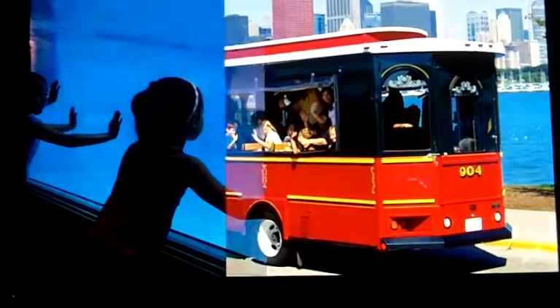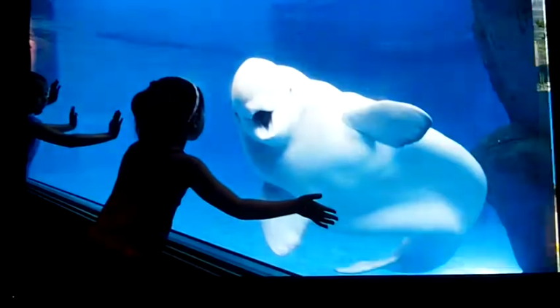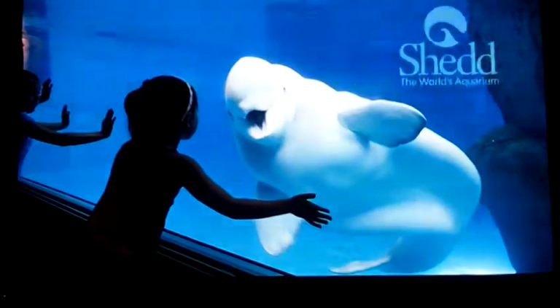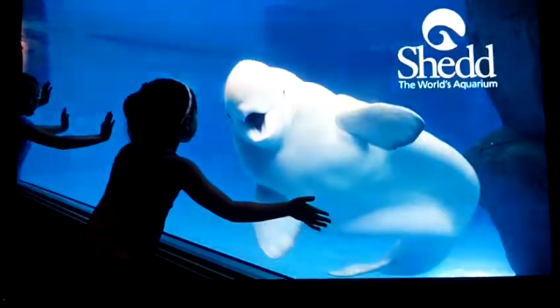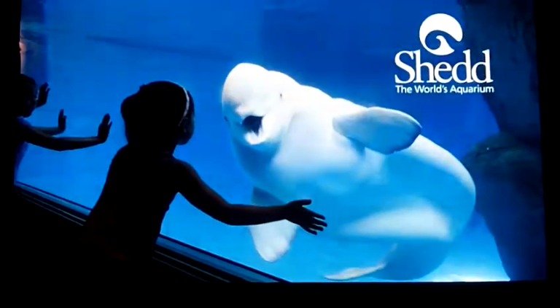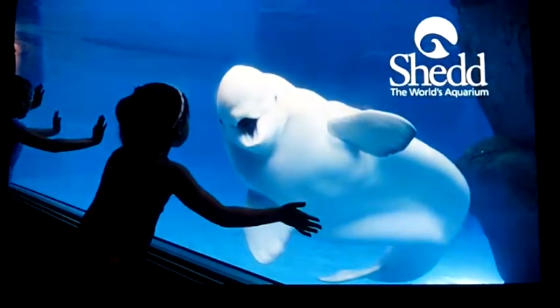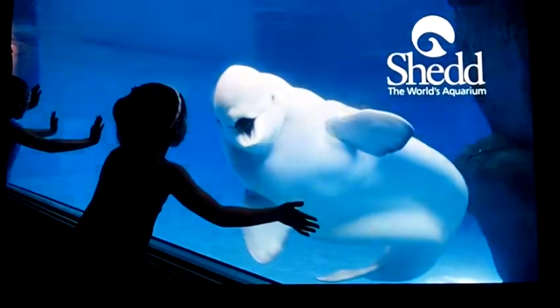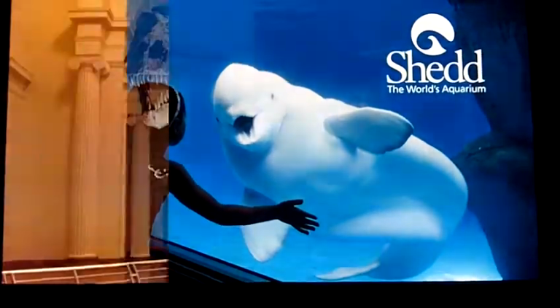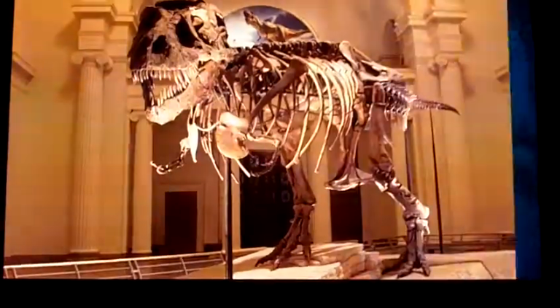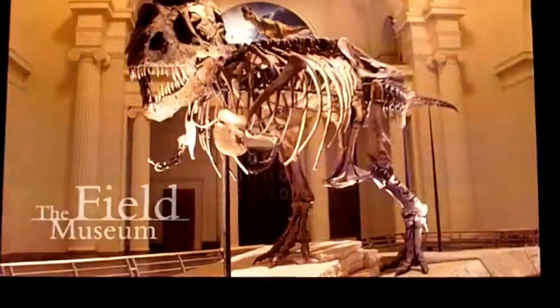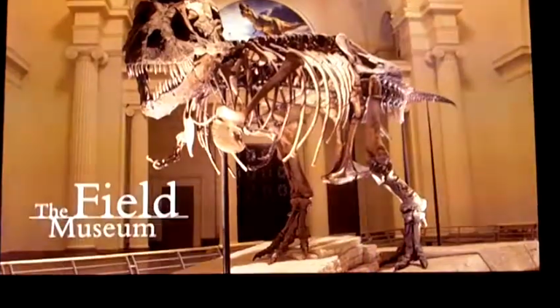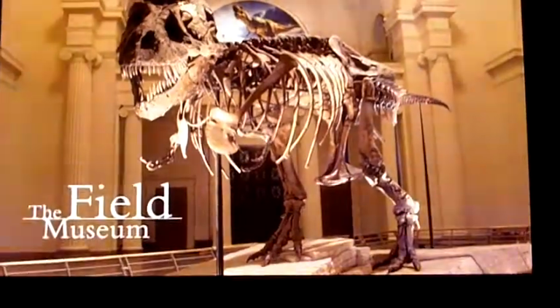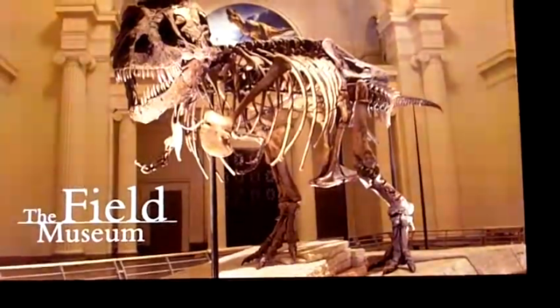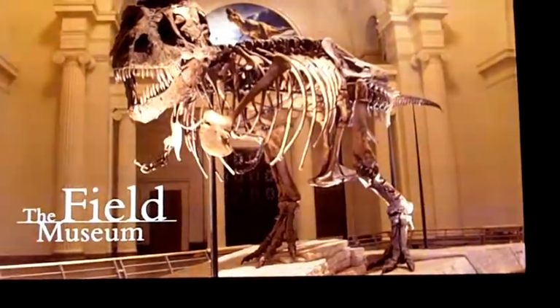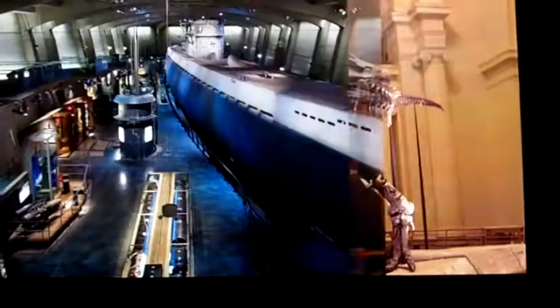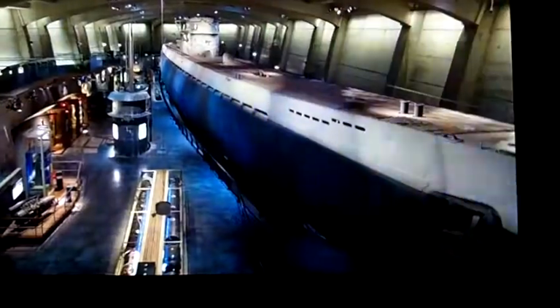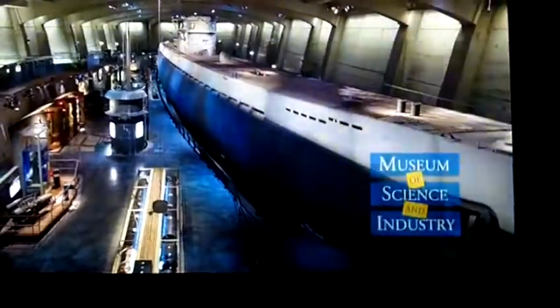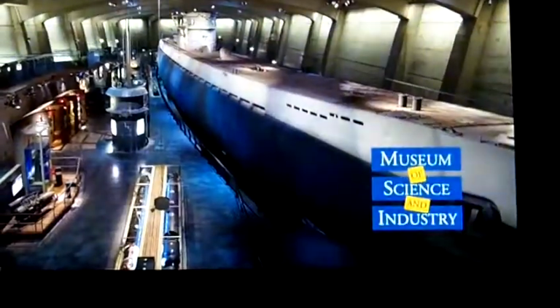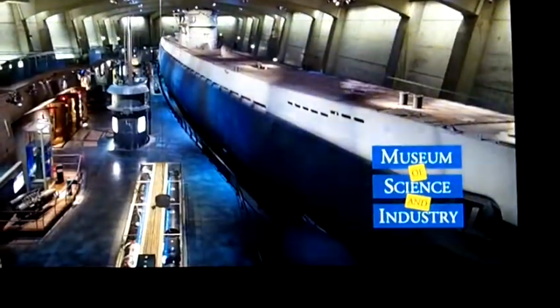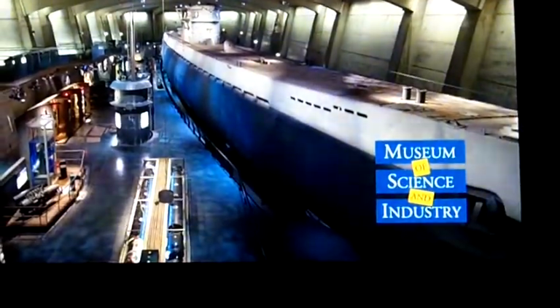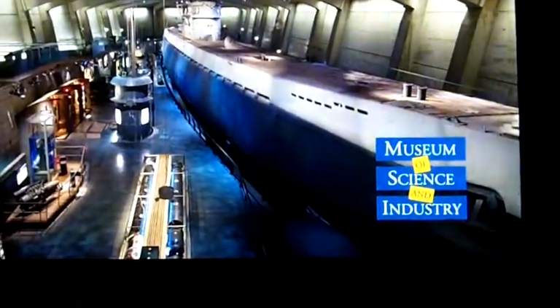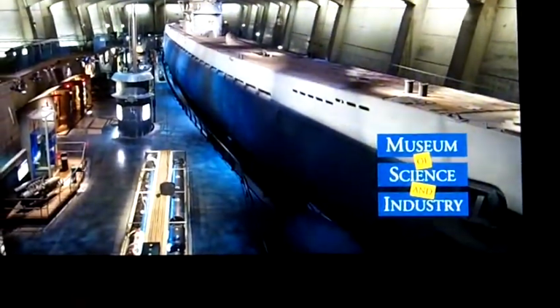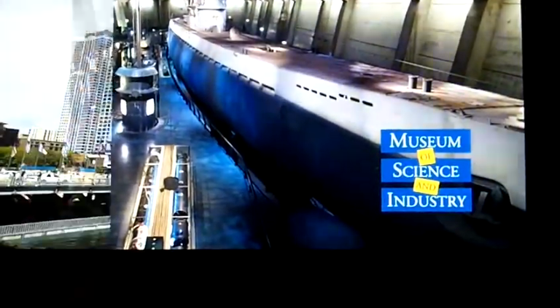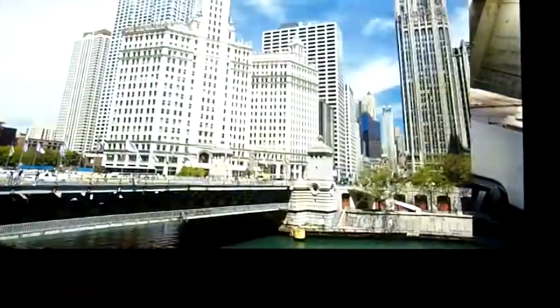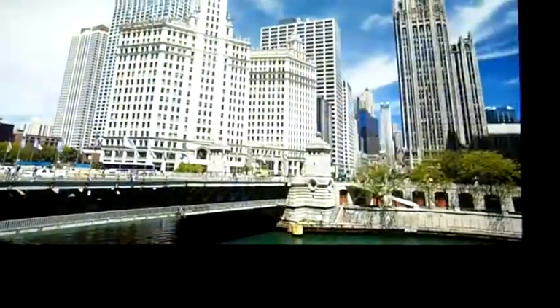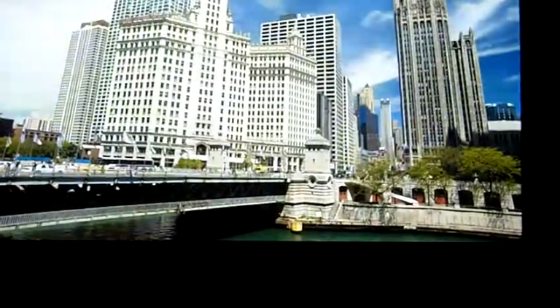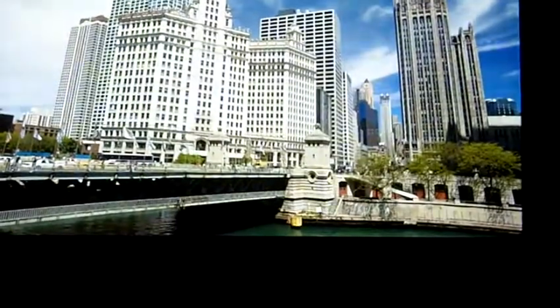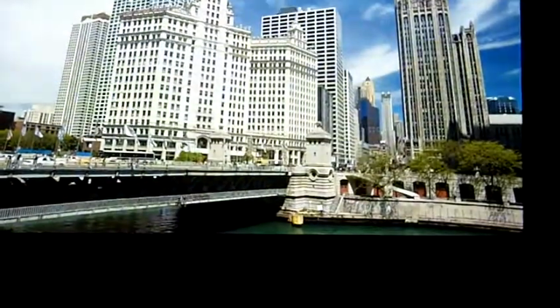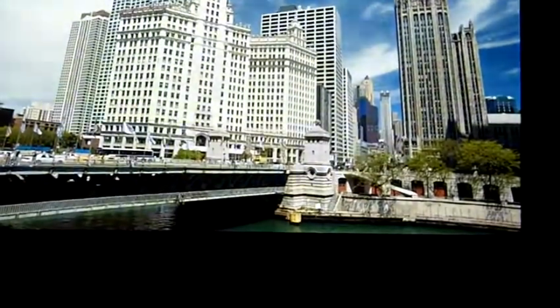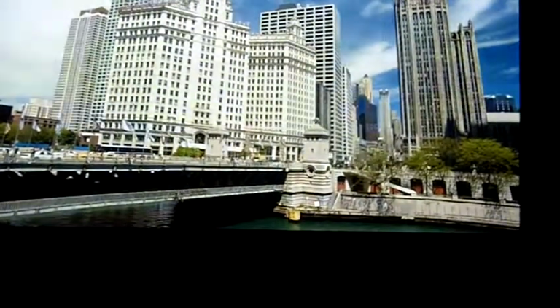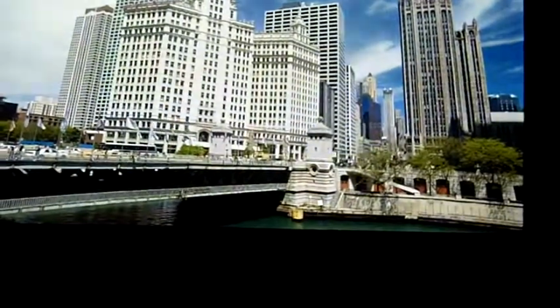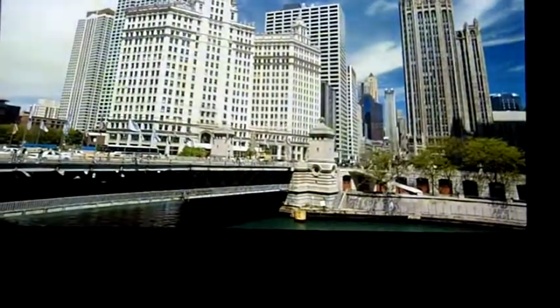Like the world-famous Shedd Aquarium, the natural wonders of the Field Museum, the man-made marvels of the Museum of Science and Industry, and the sights, sounds, and unmatched shopping along the Magnificent Mile.